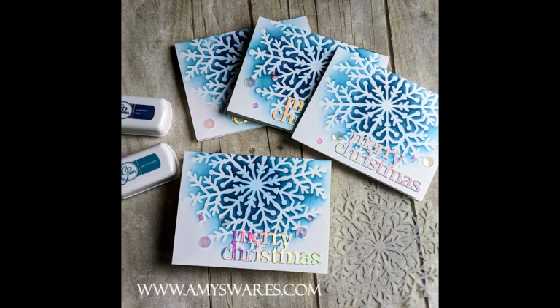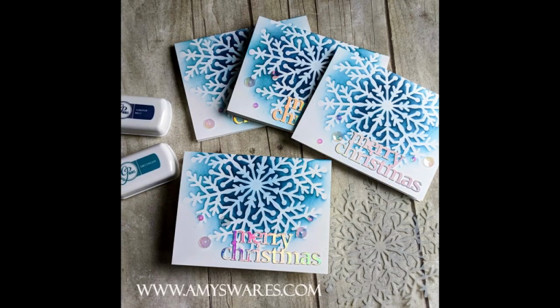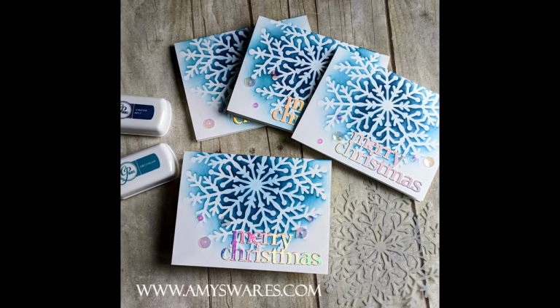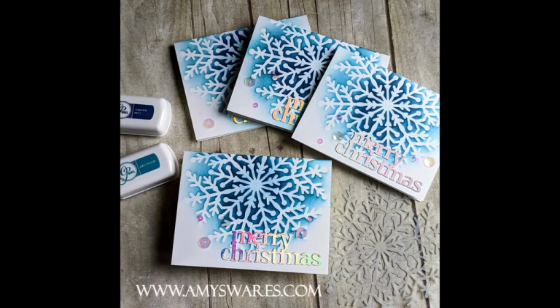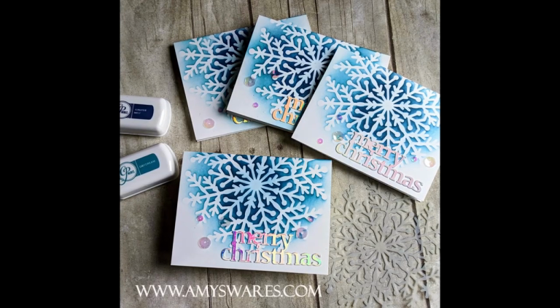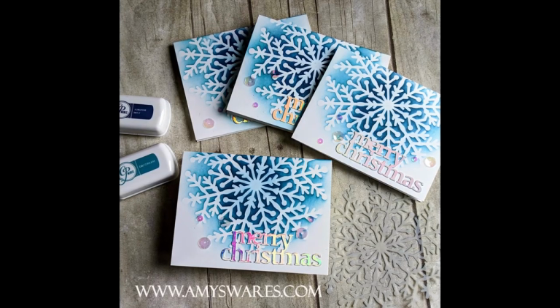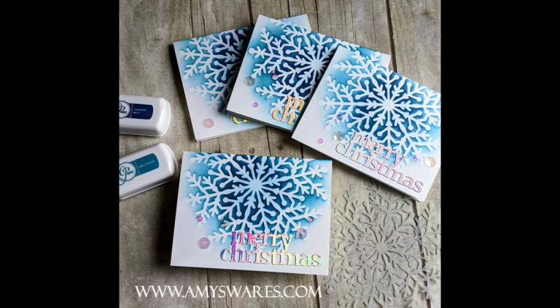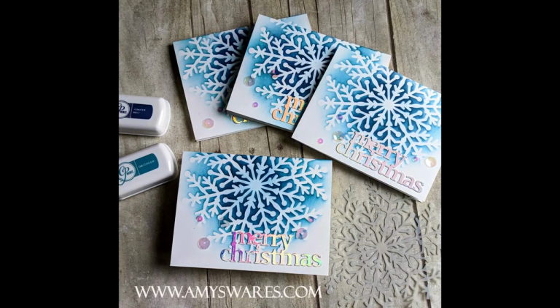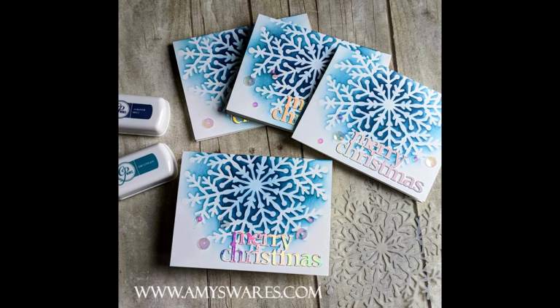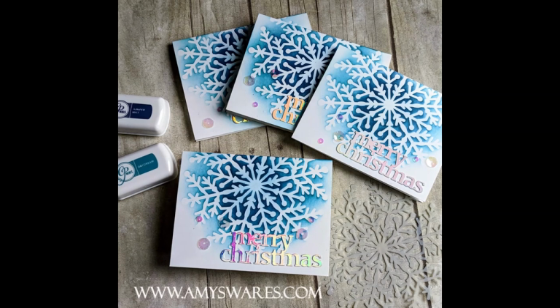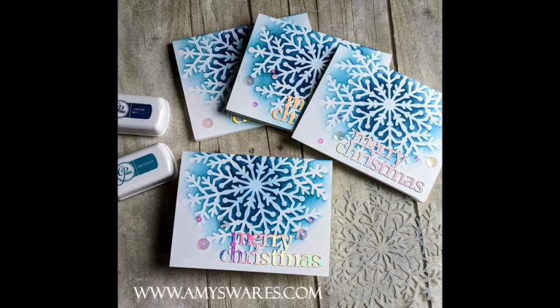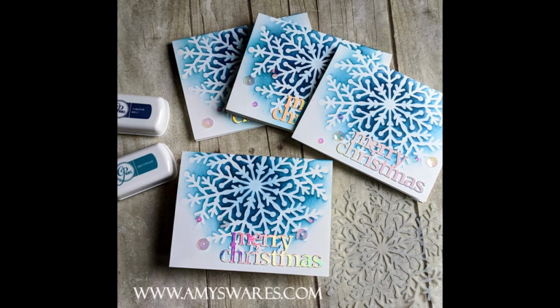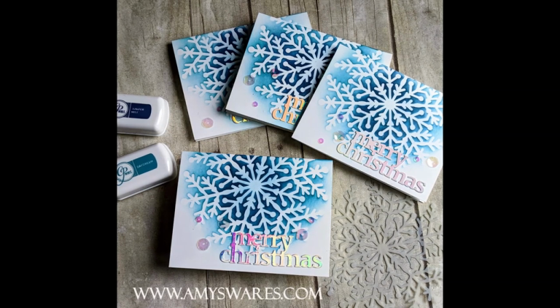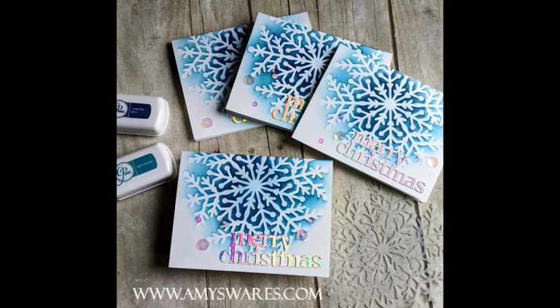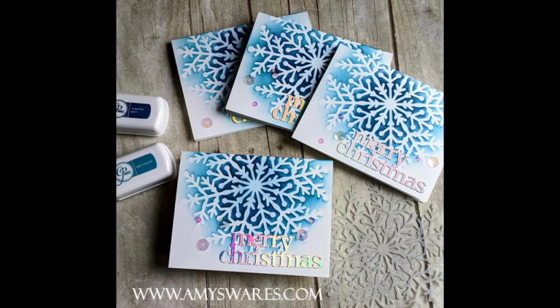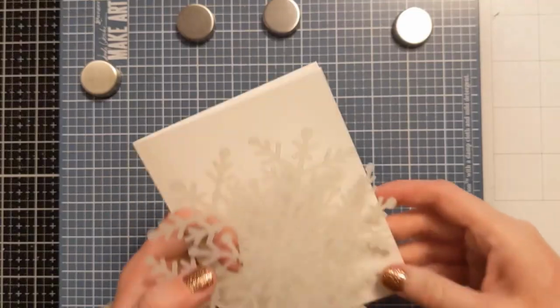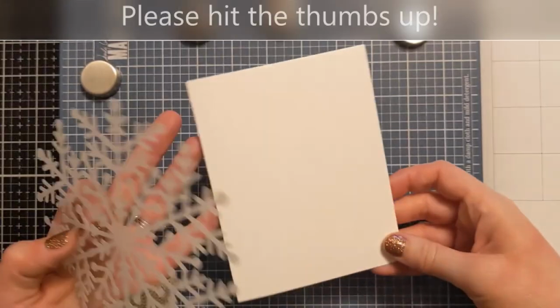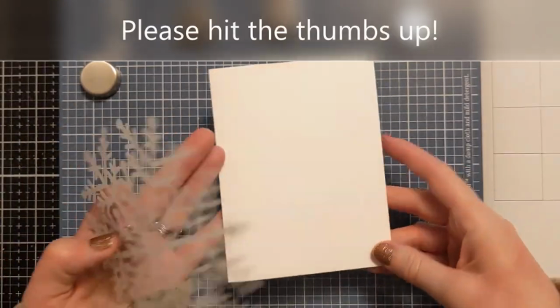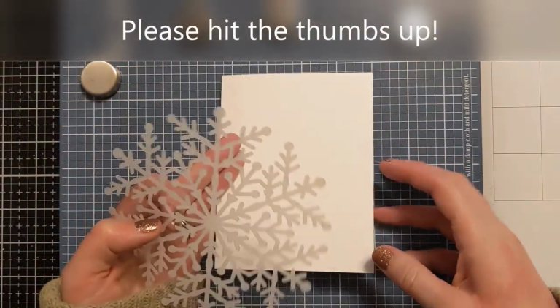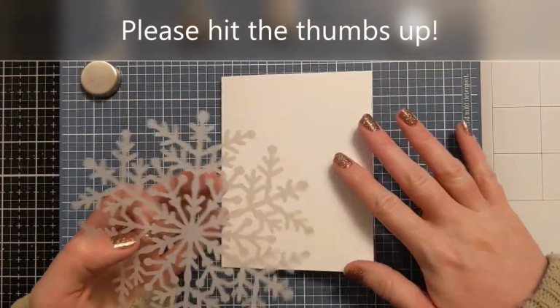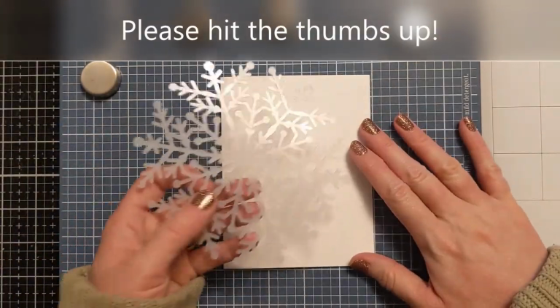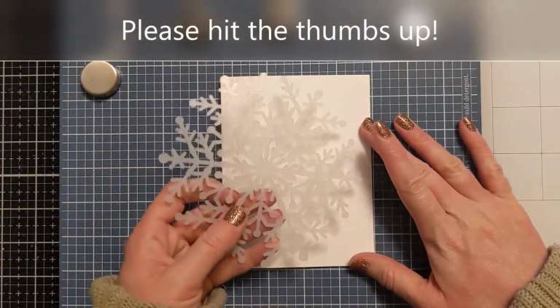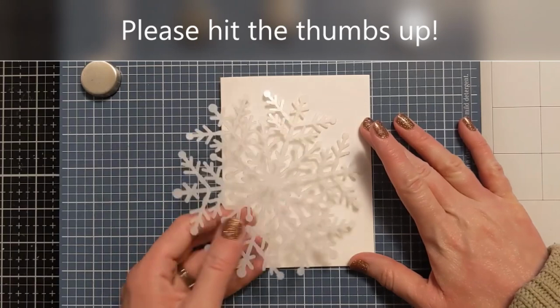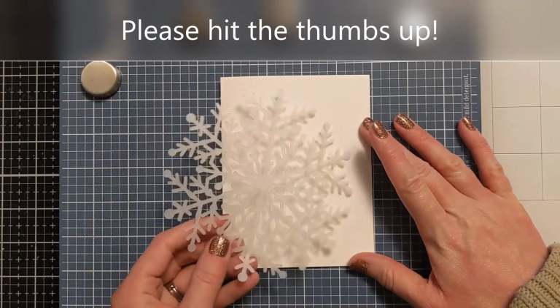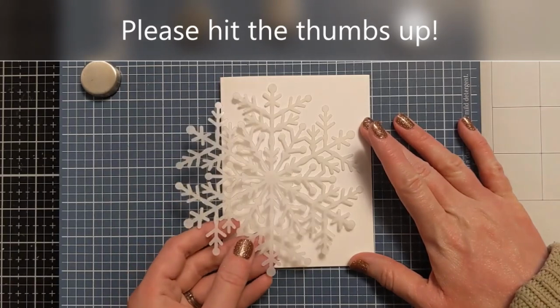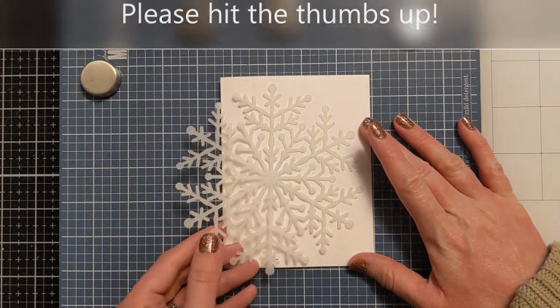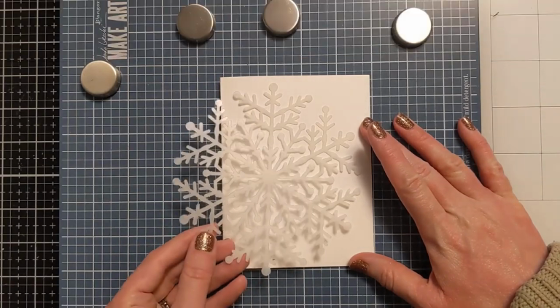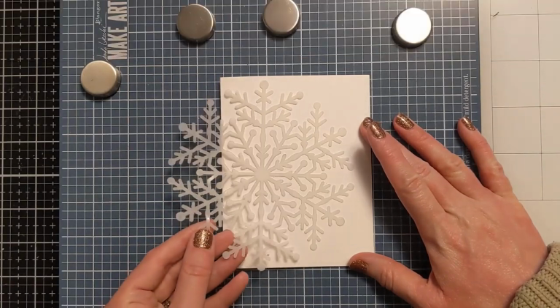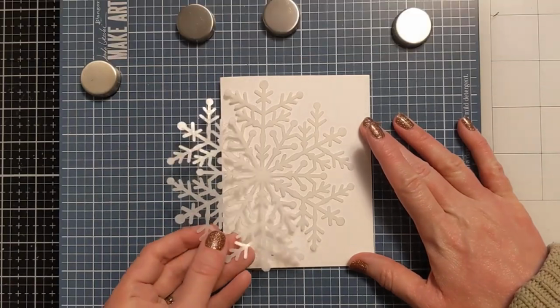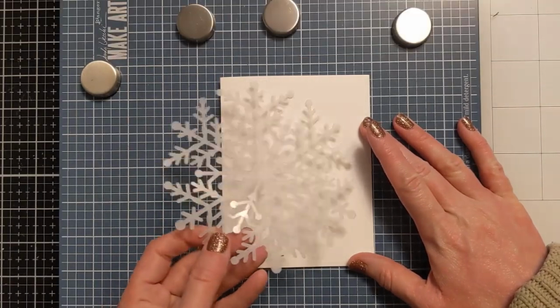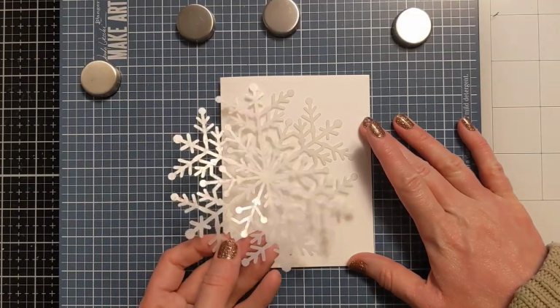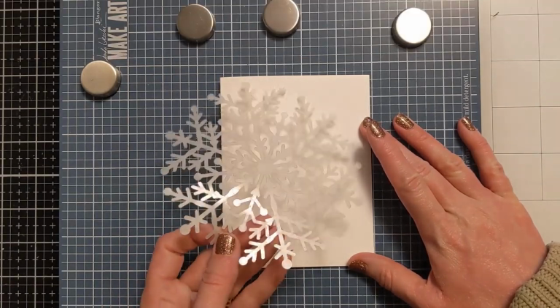Here's a photo of the finished cards. I do make one for you on this video. However, I was able to batch three more really quickly just because it is such a simple yet pretty design.